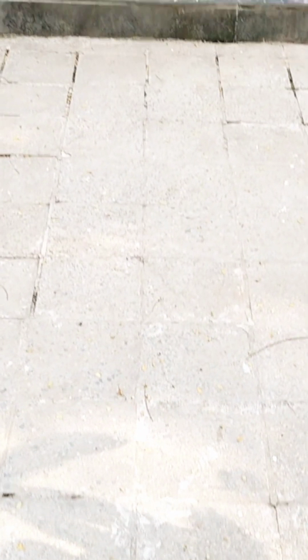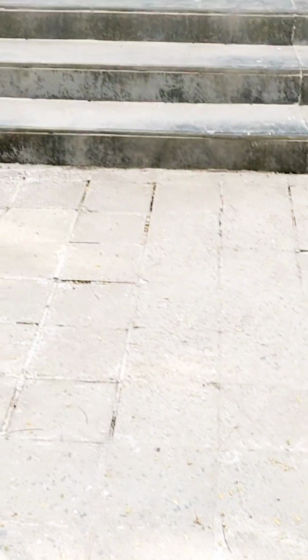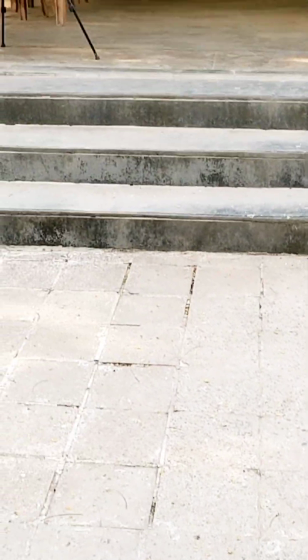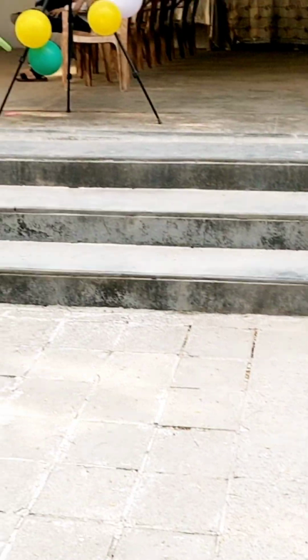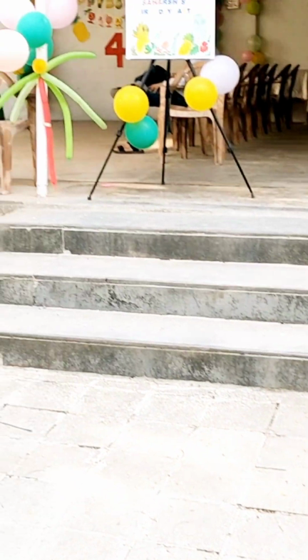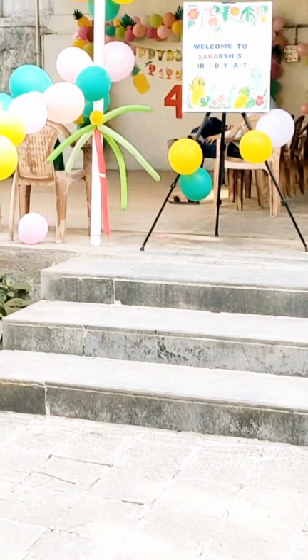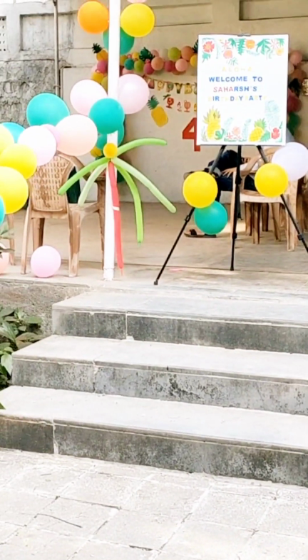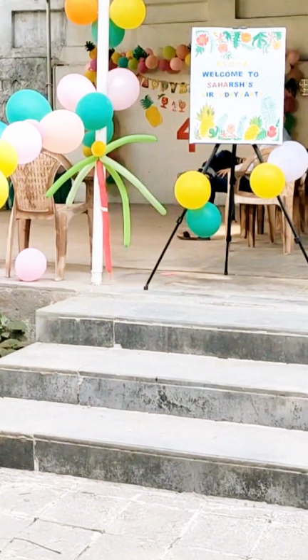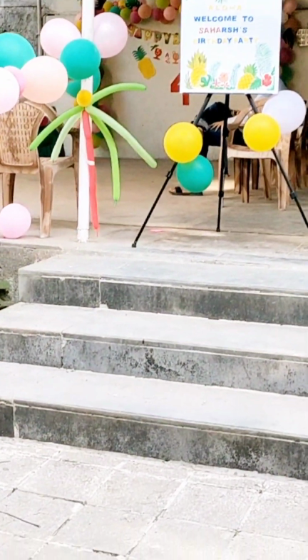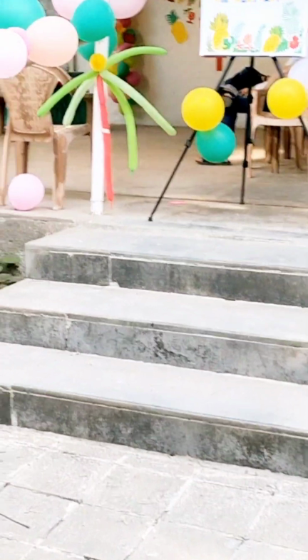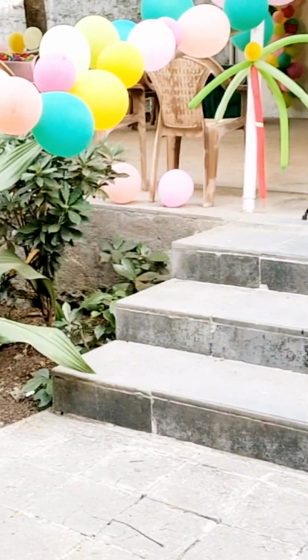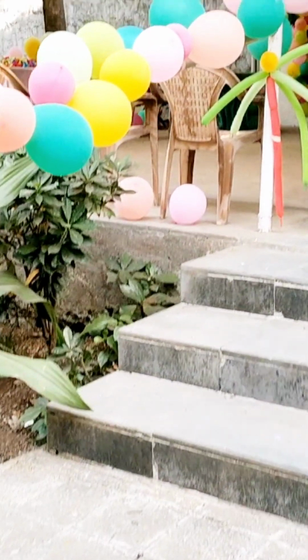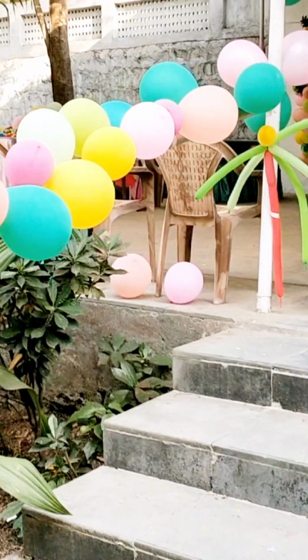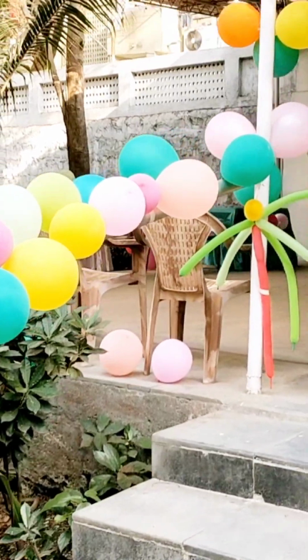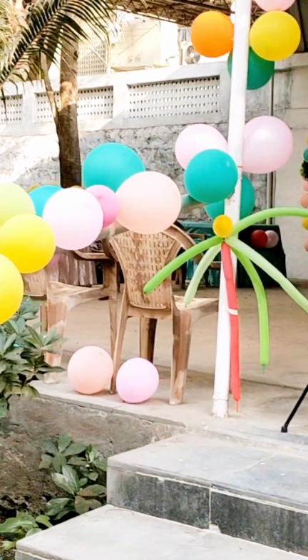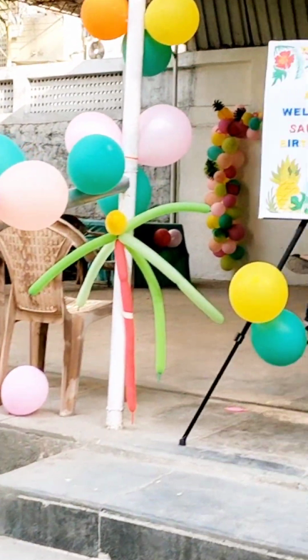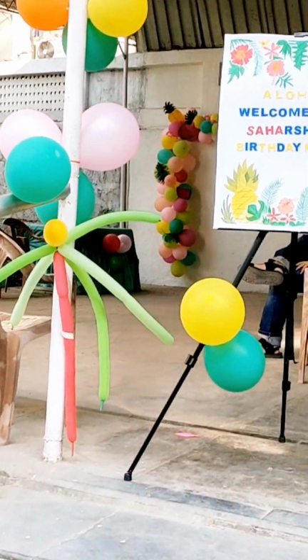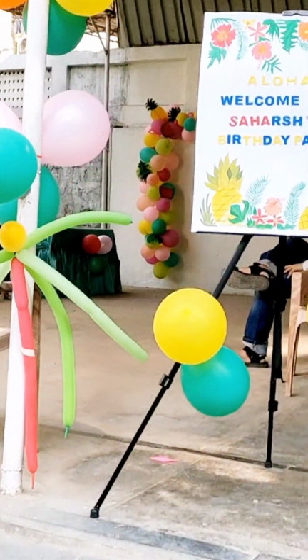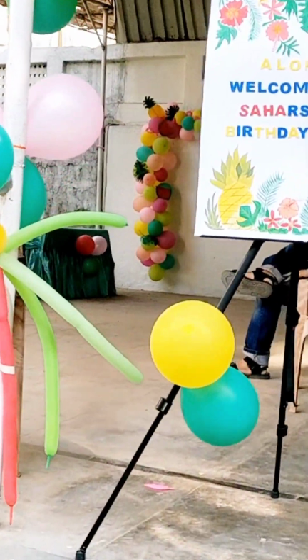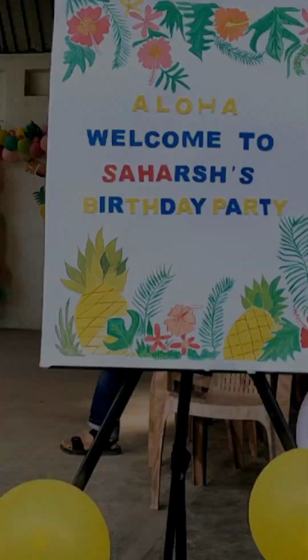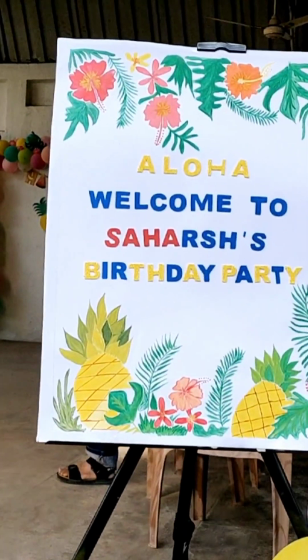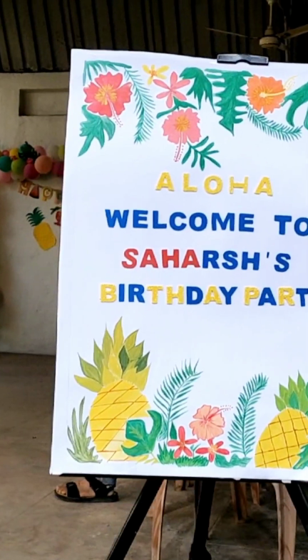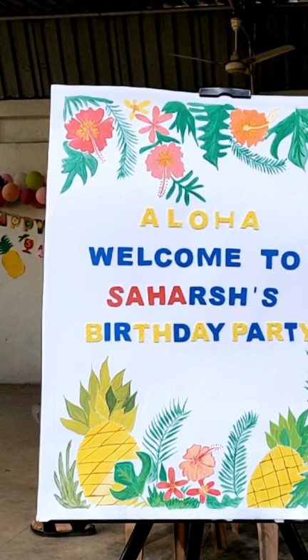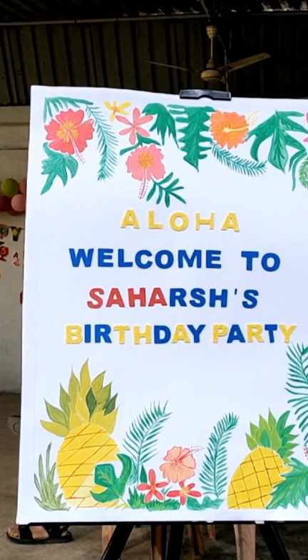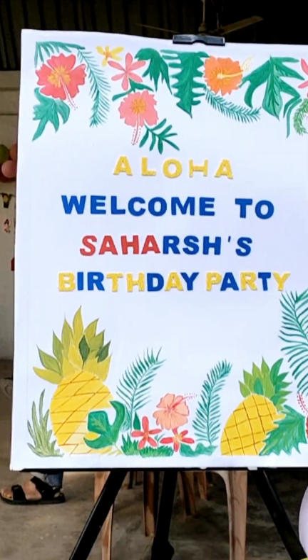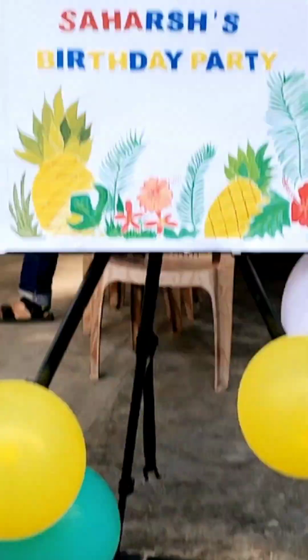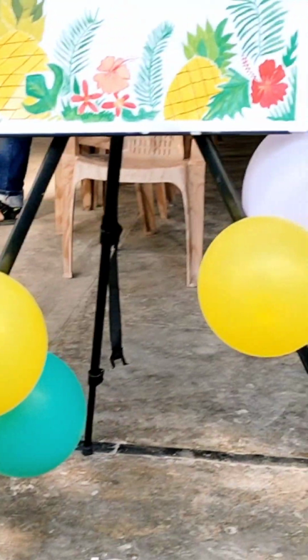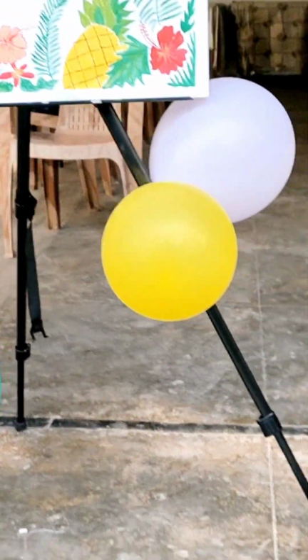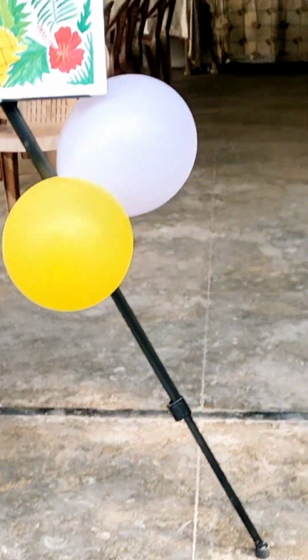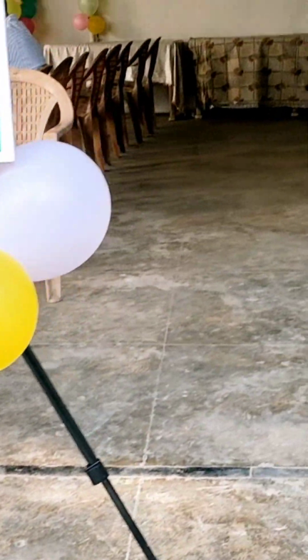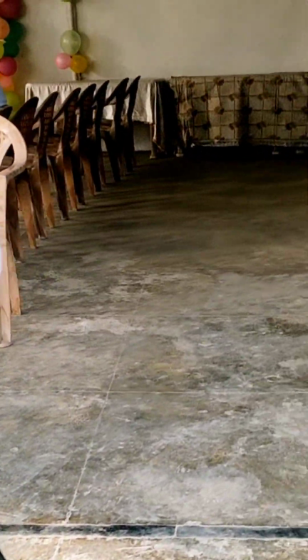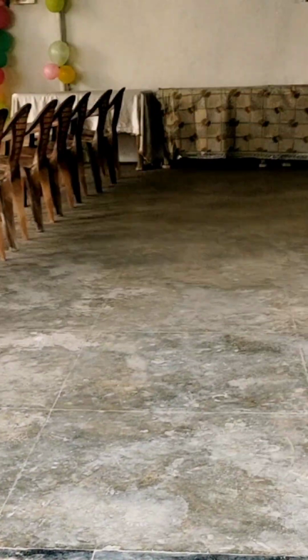That's how it turned out. Then you can see our venue. In this venue there are many colorful balloons, and with this board it looks absolutely amazing.